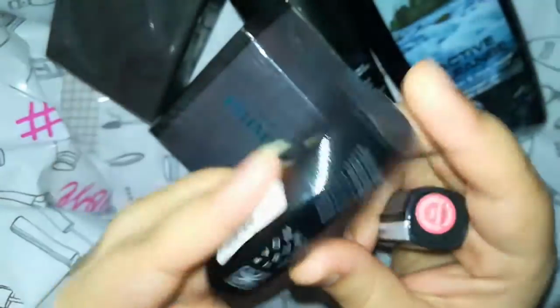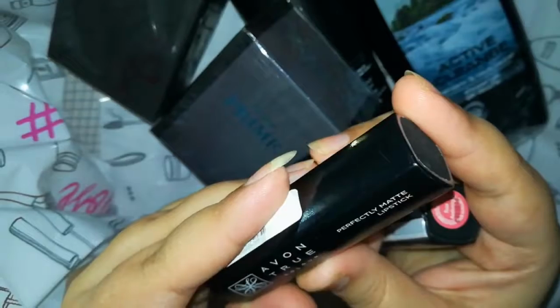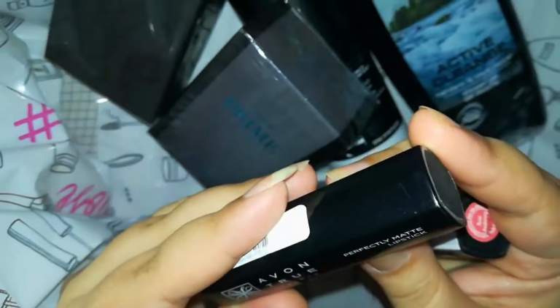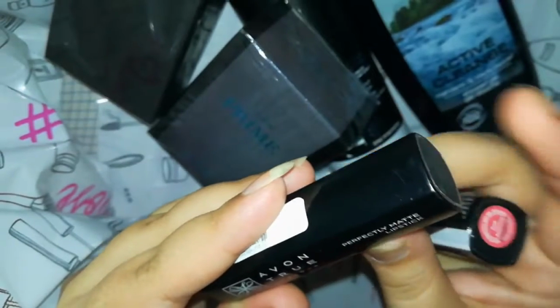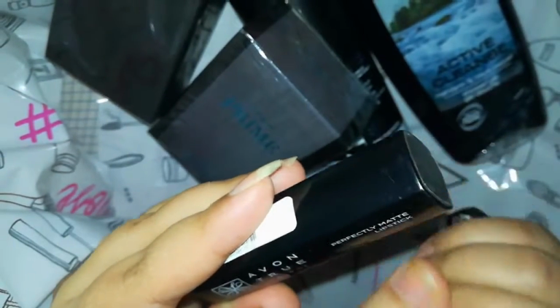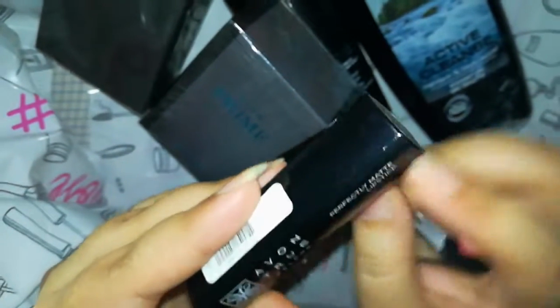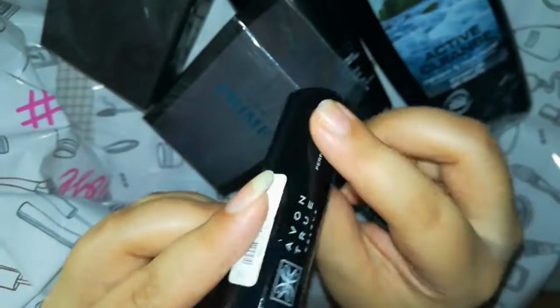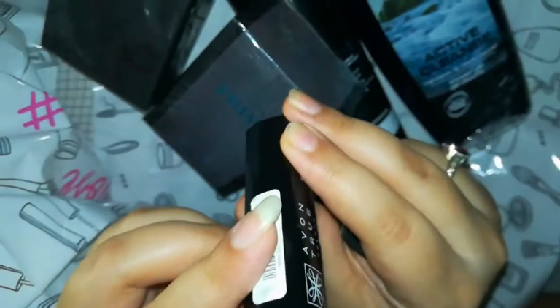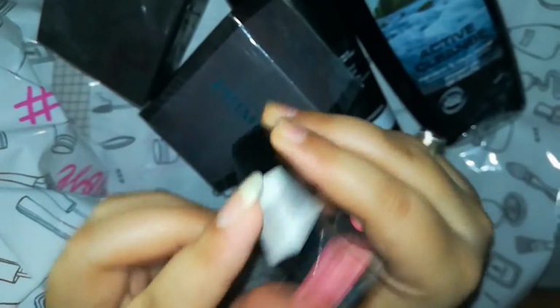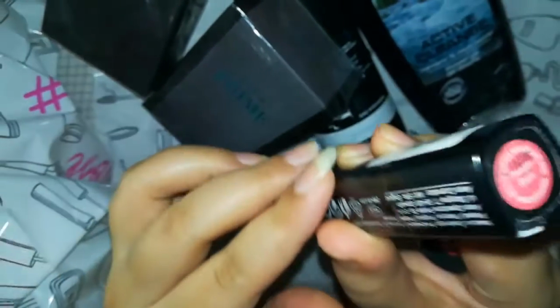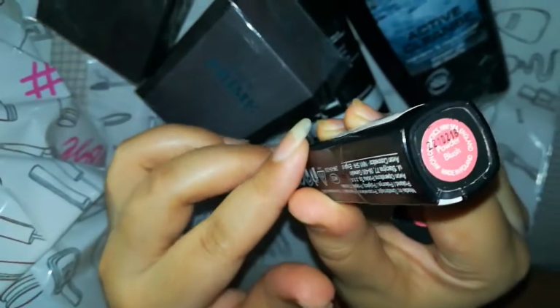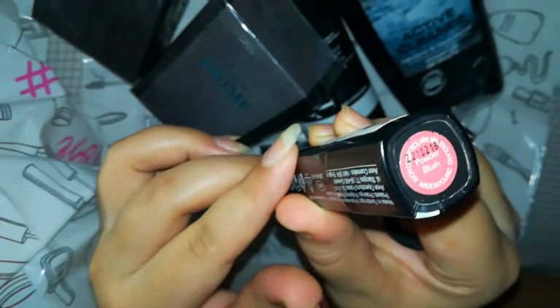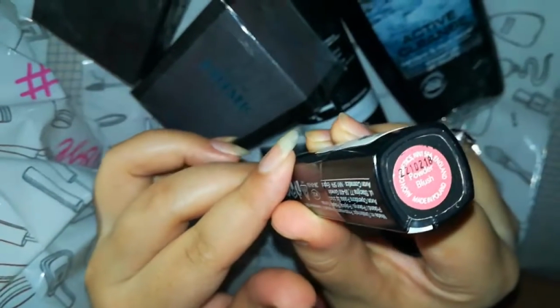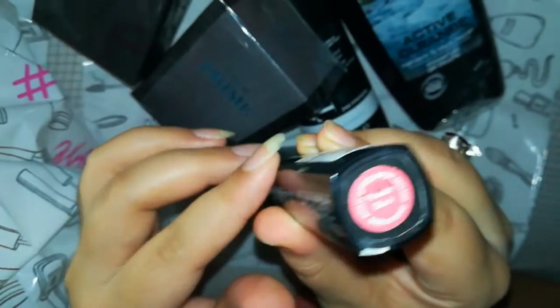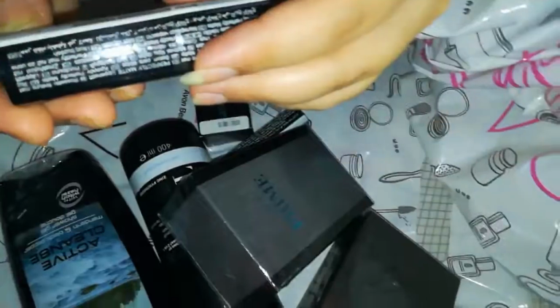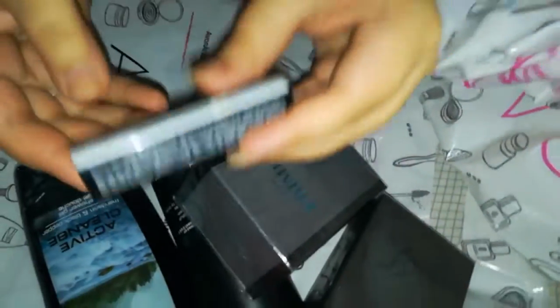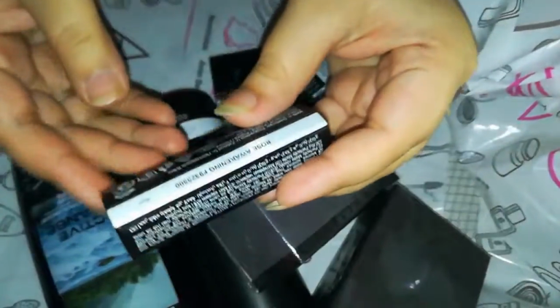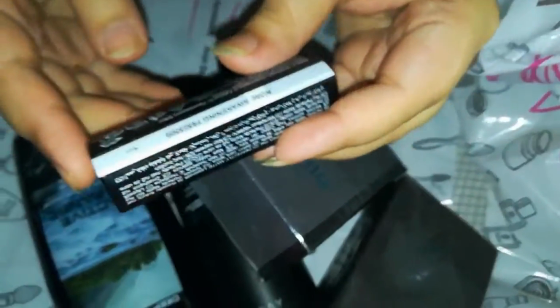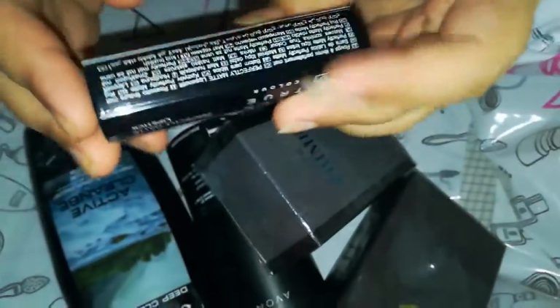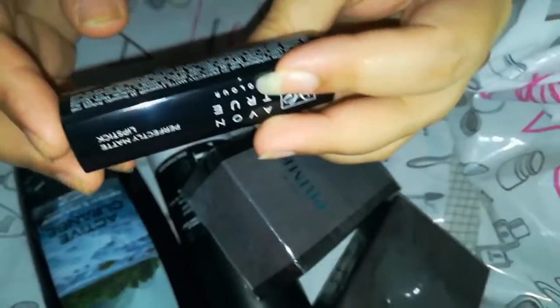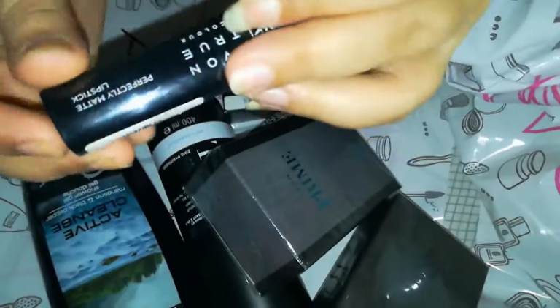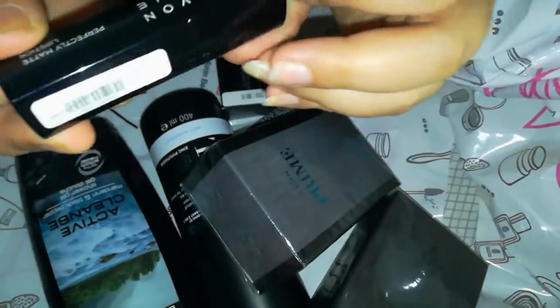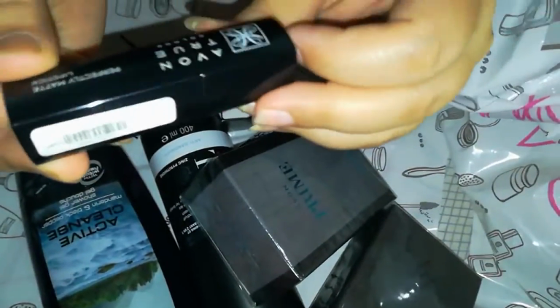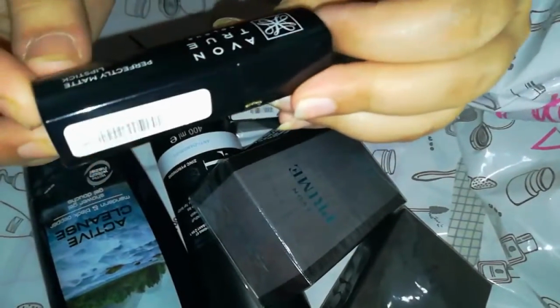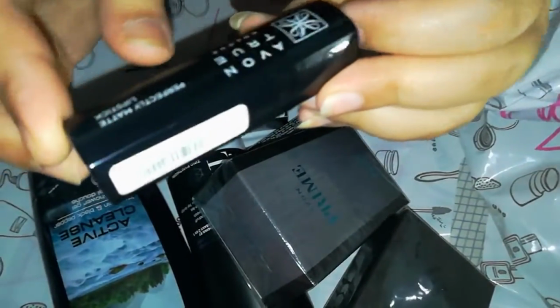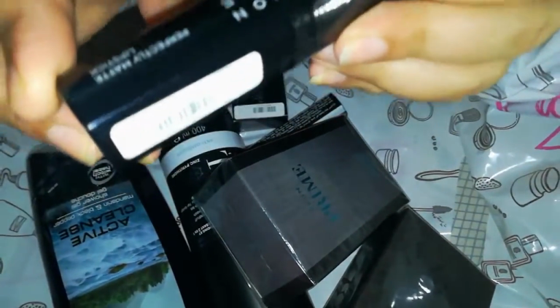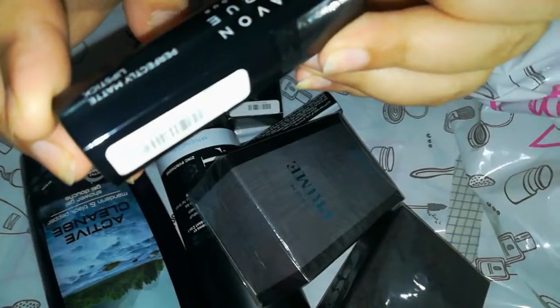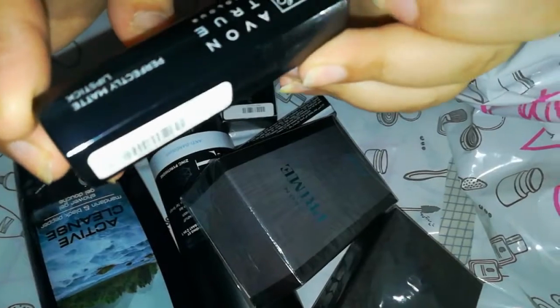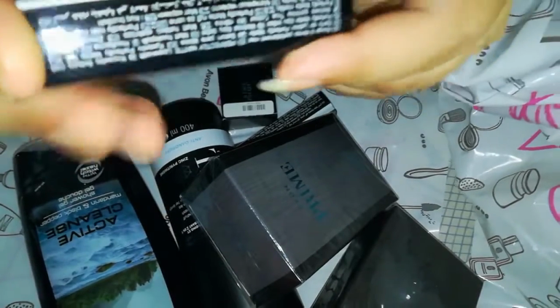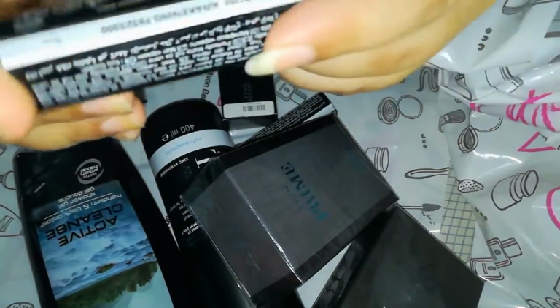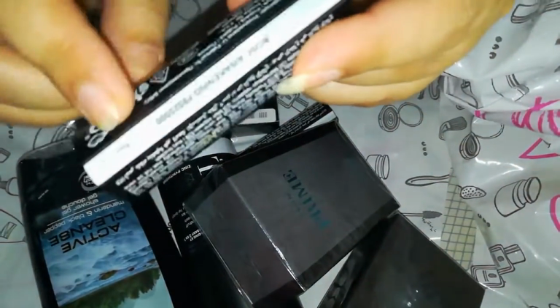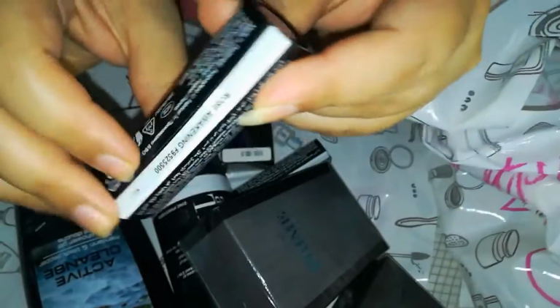This is Avon's true color perfectly matte lipstick in powder blush shade, and also Avon's perfect lipstick in rose awakening shade.